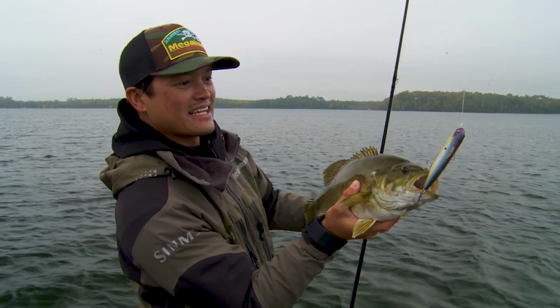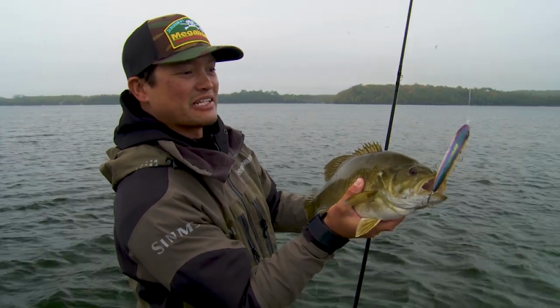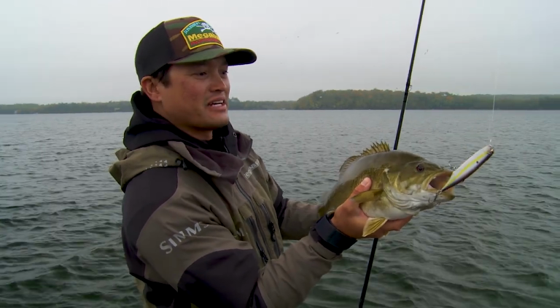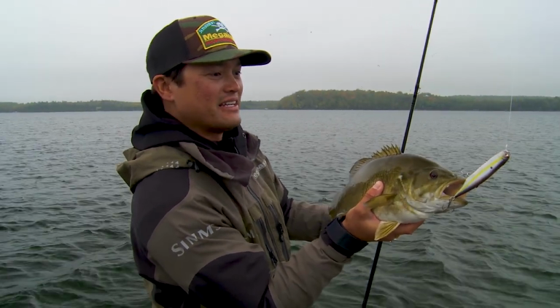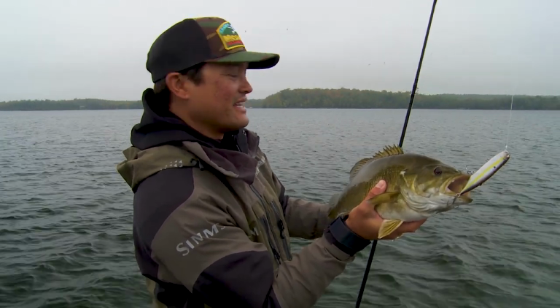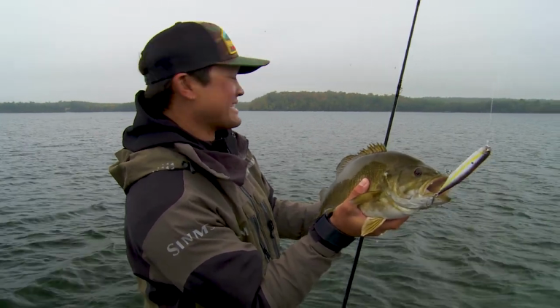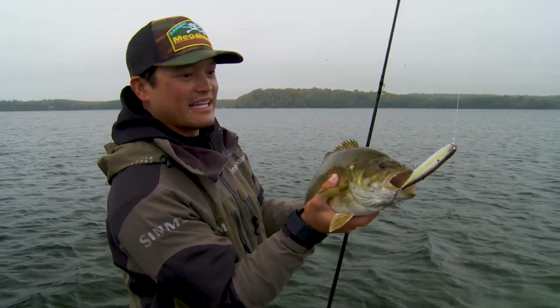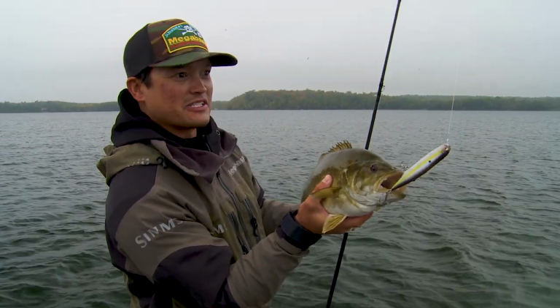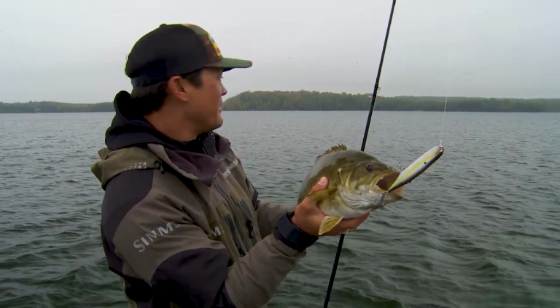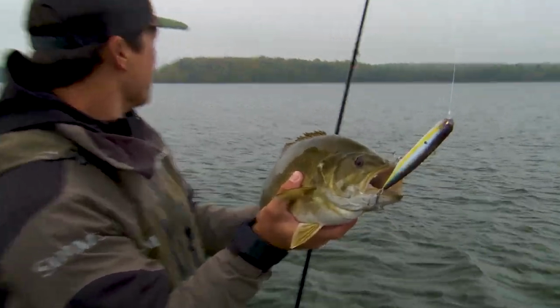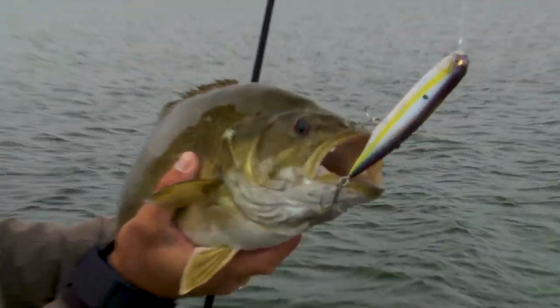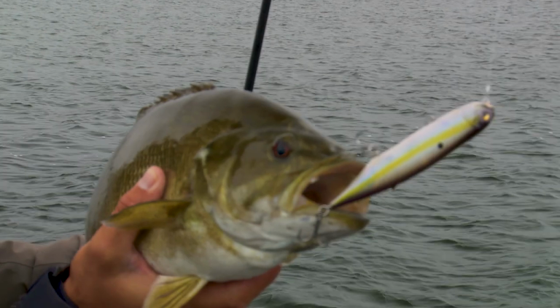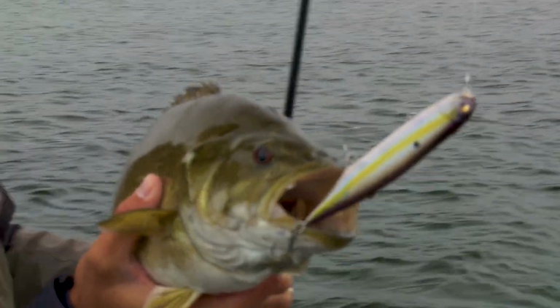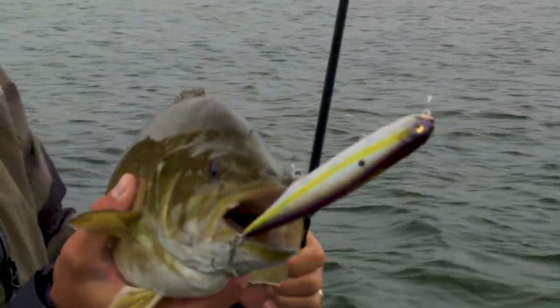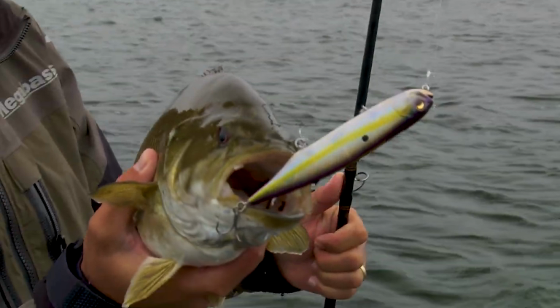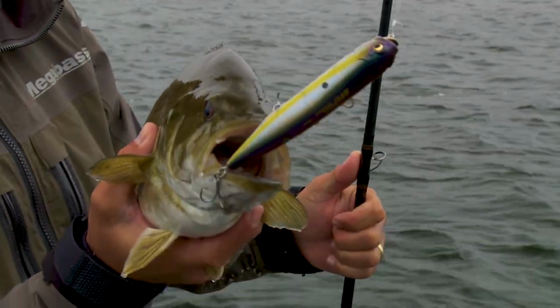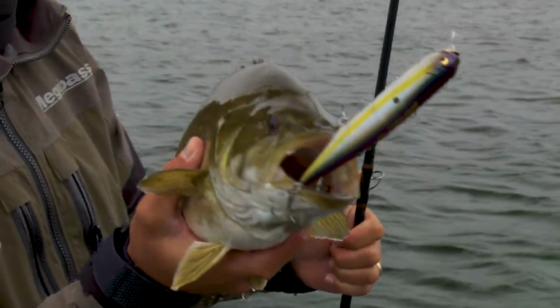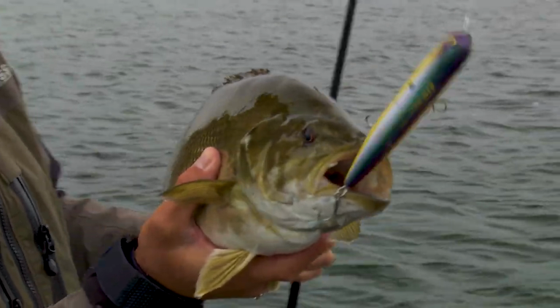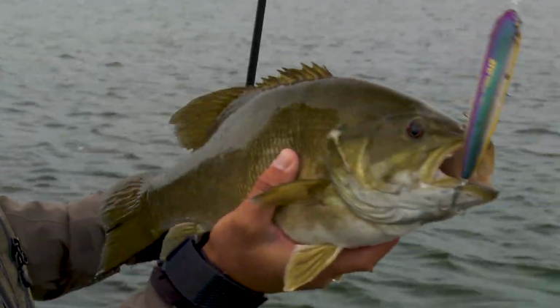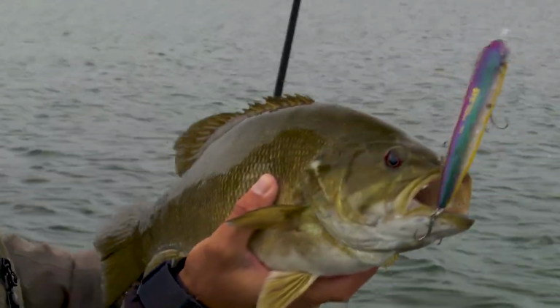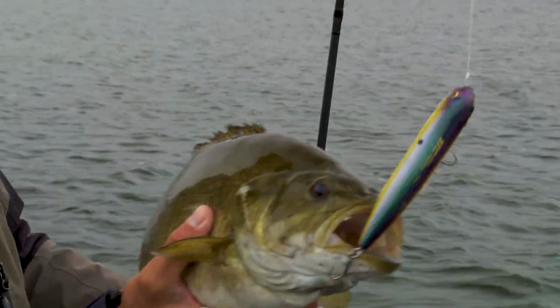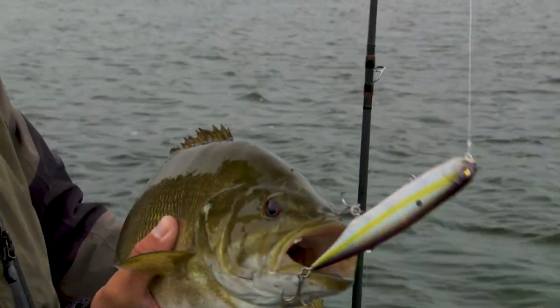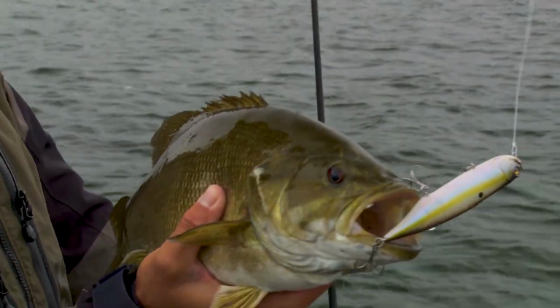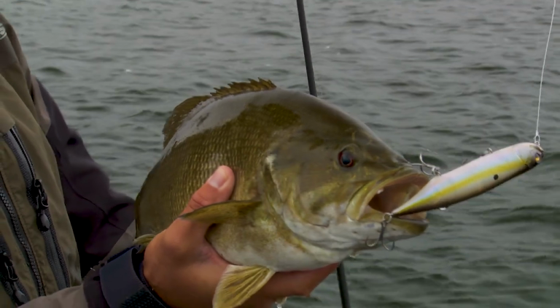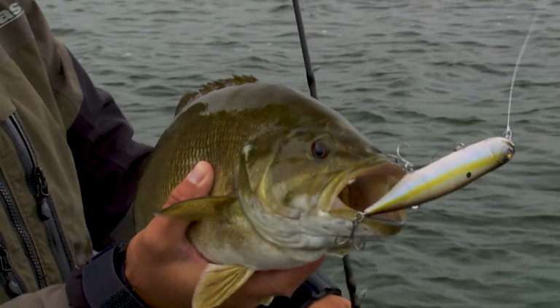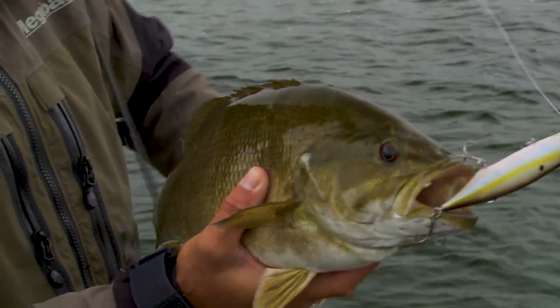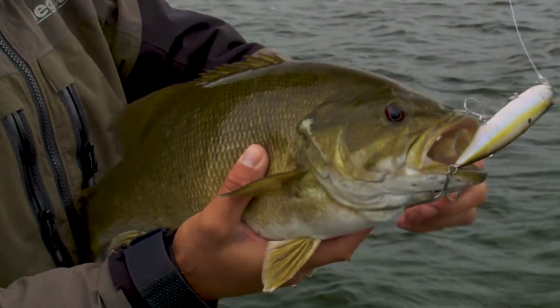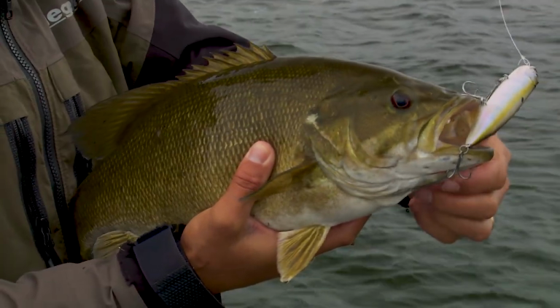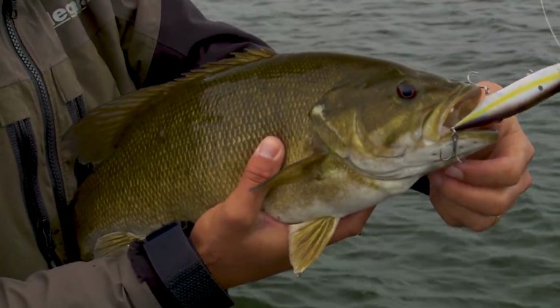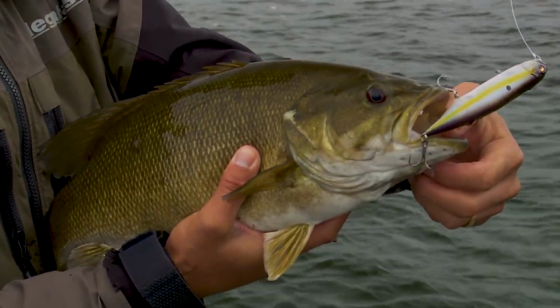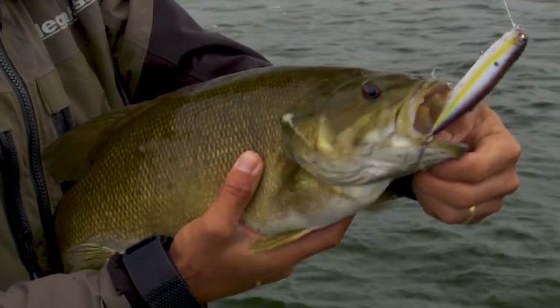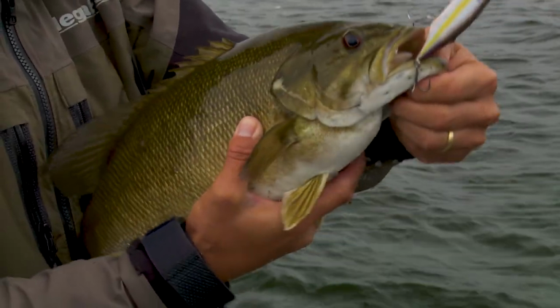Sexy French pearl color, and this is the silent version. Tell you what, the best thing about this topwater bait is when there's chop on the water — especially that 4, 5, 6, up to 10-inch chop — it floats real high.